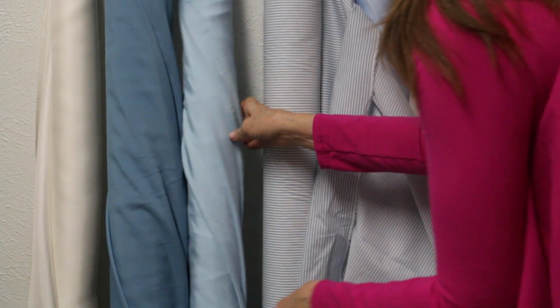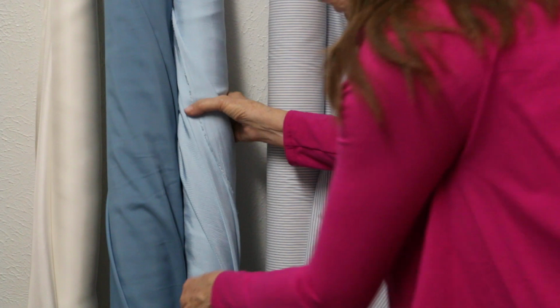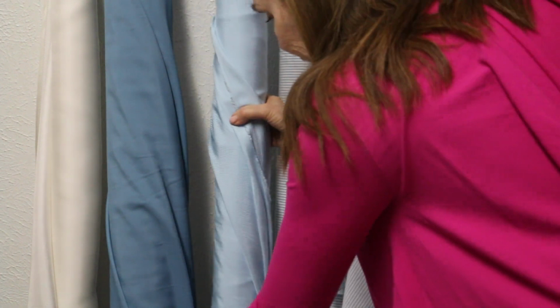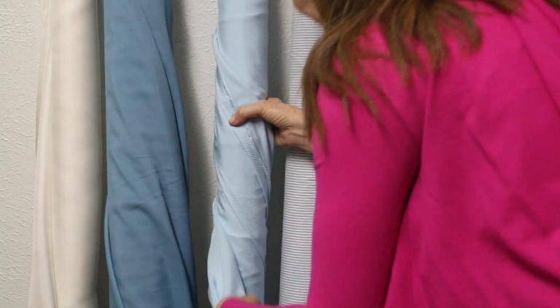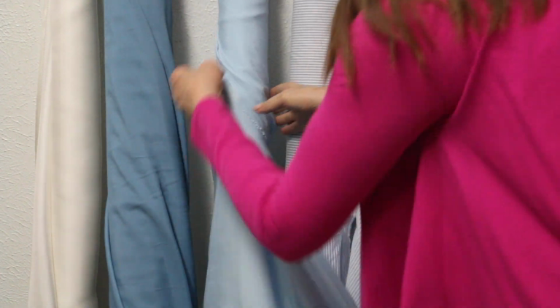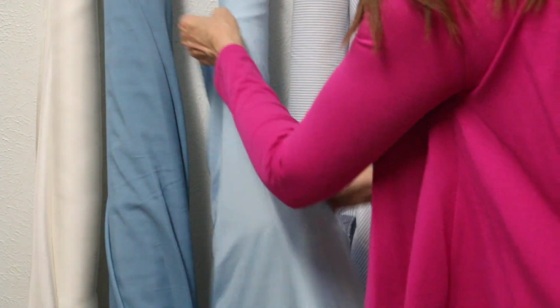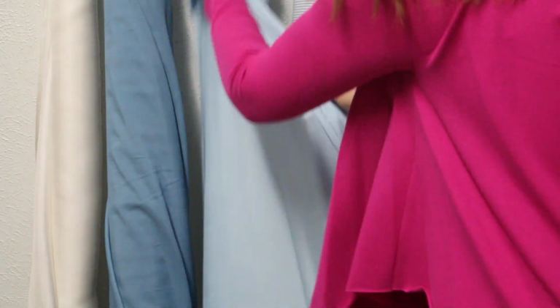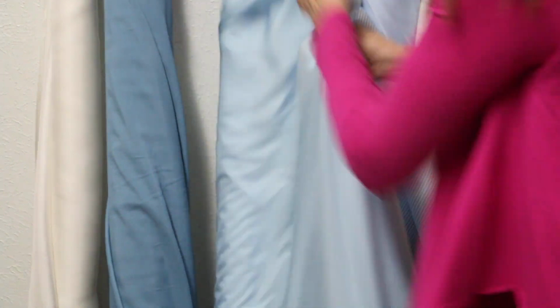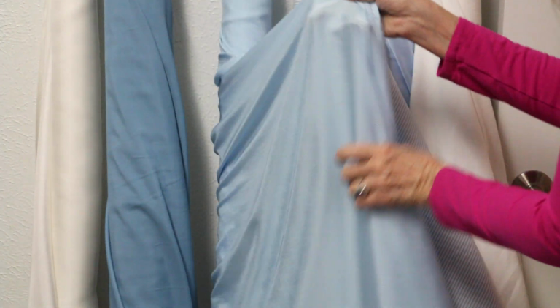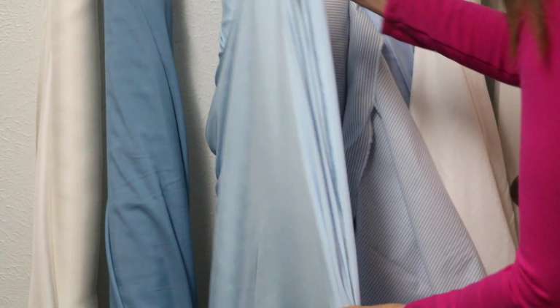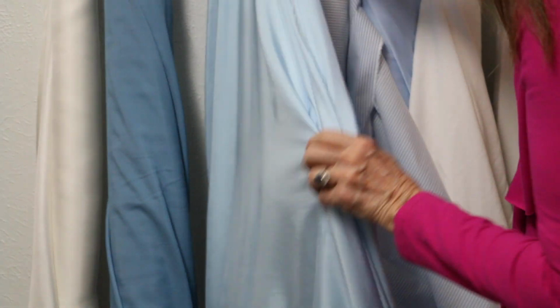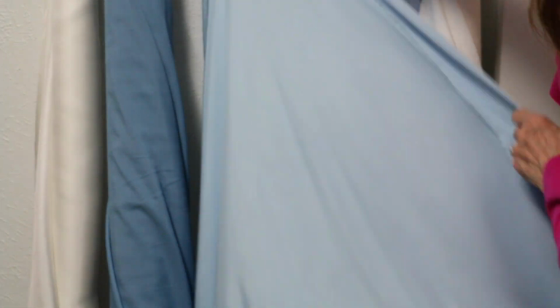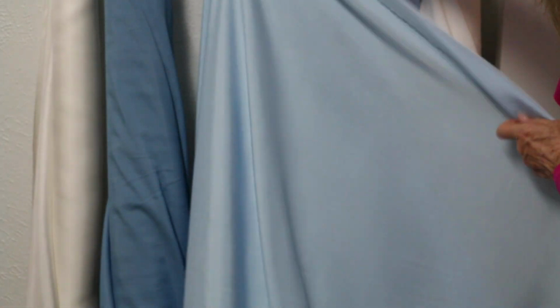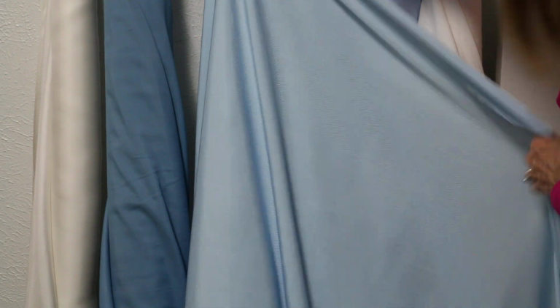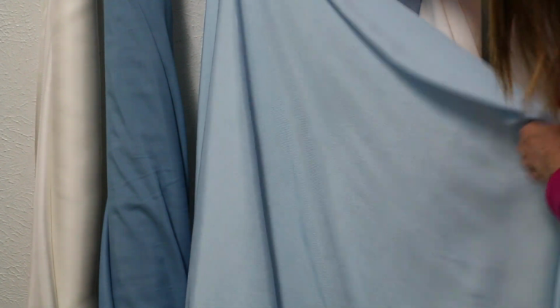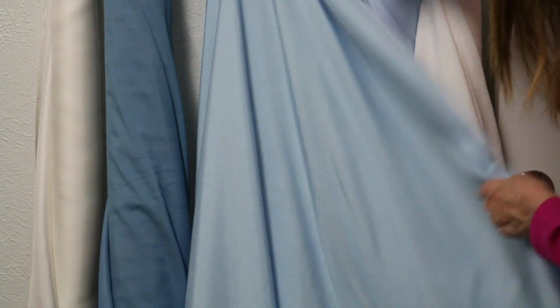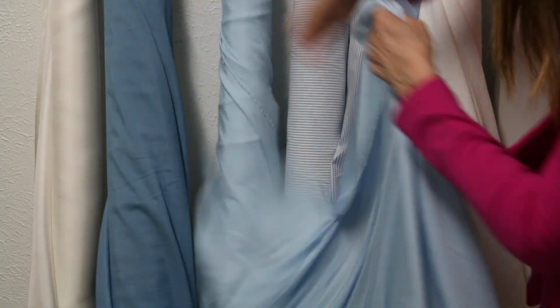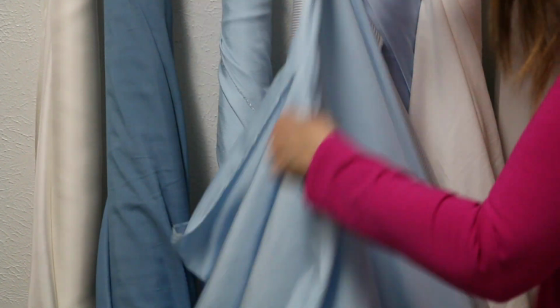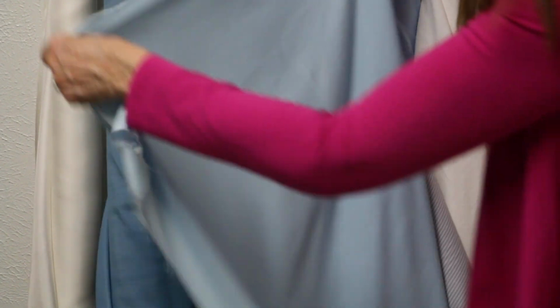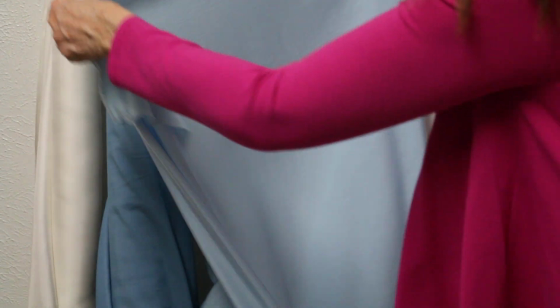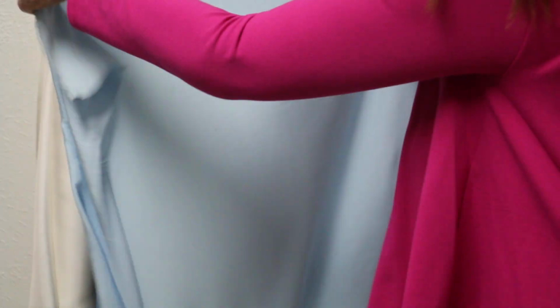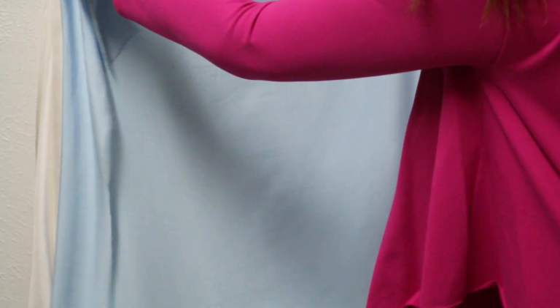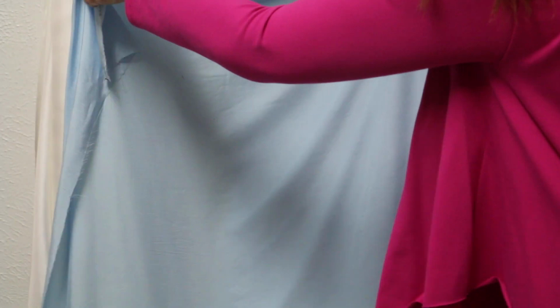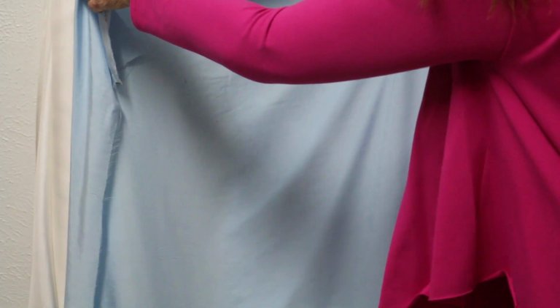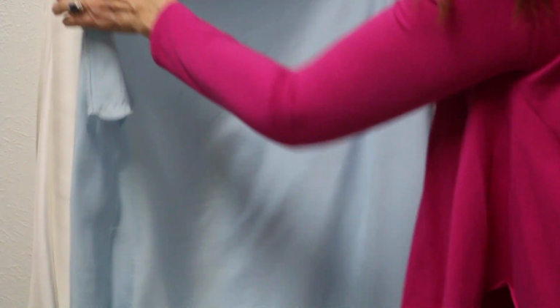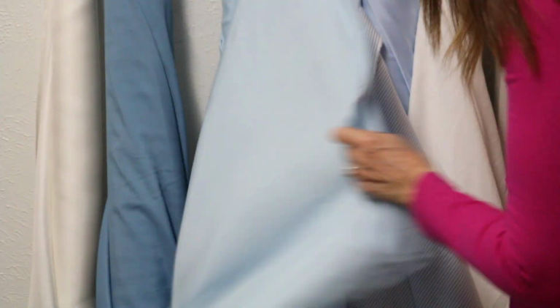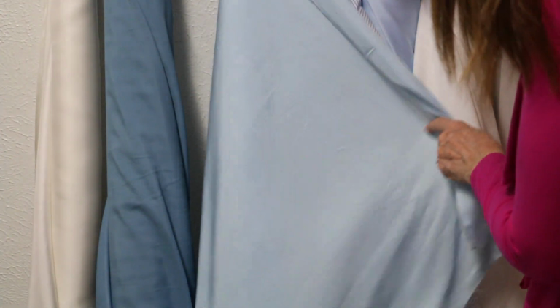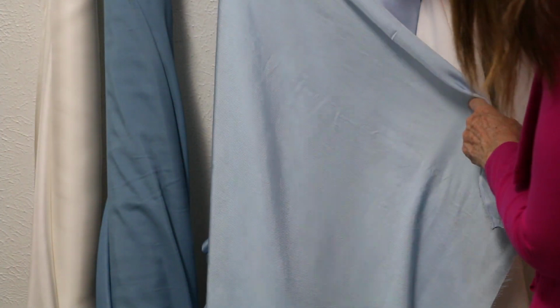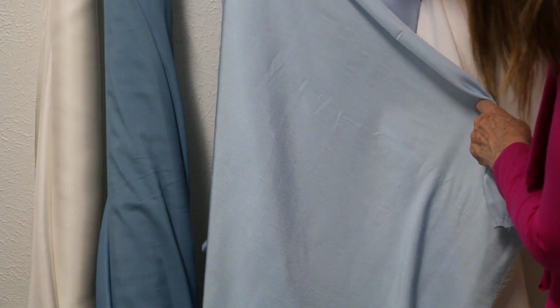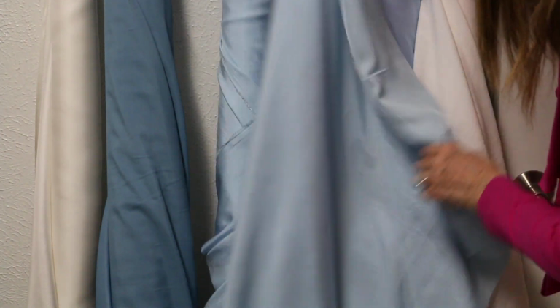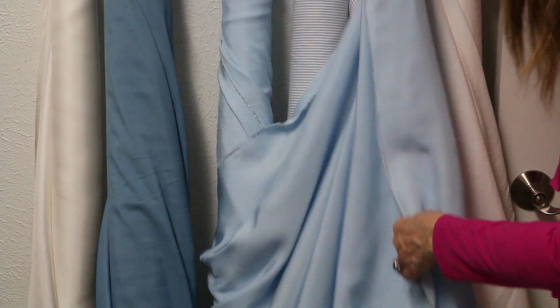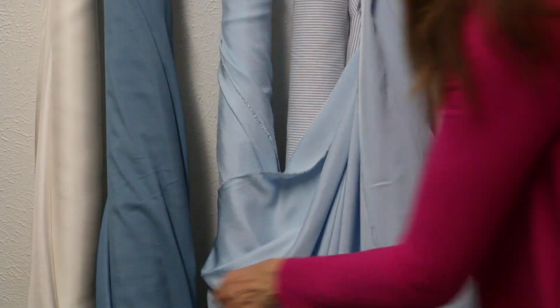This is the other poly cotton that just feels like a silk. It's just stunning — the sheen, everything about it is just really beautiful. Light blue, robin egg blue. Just really beautiful.